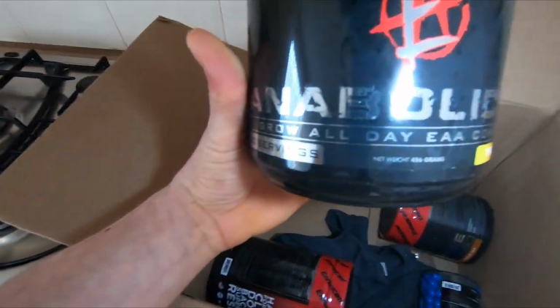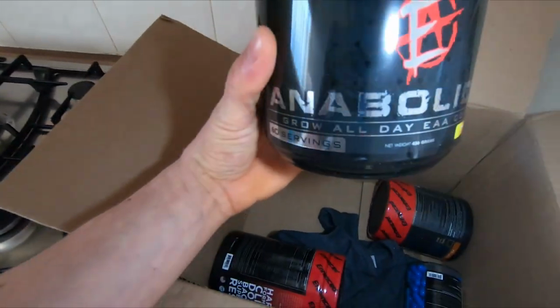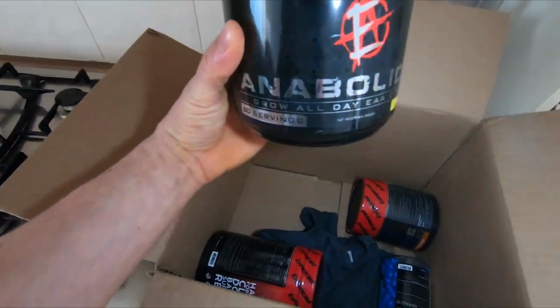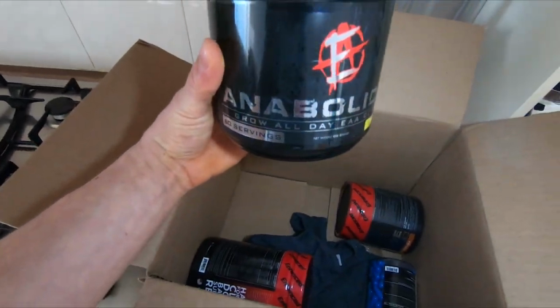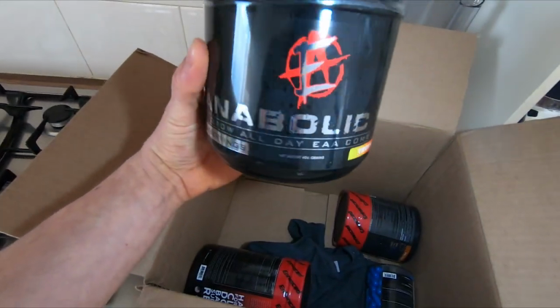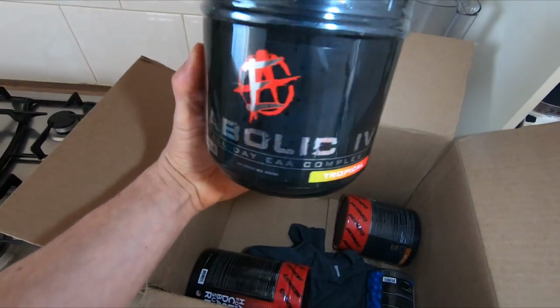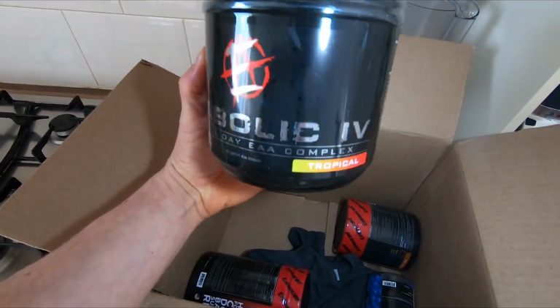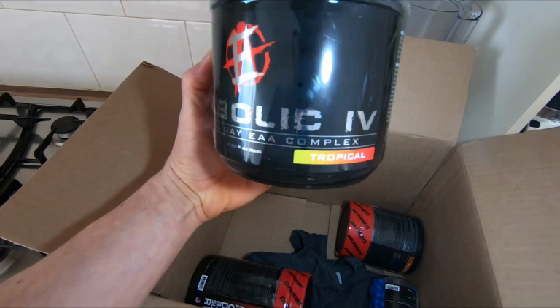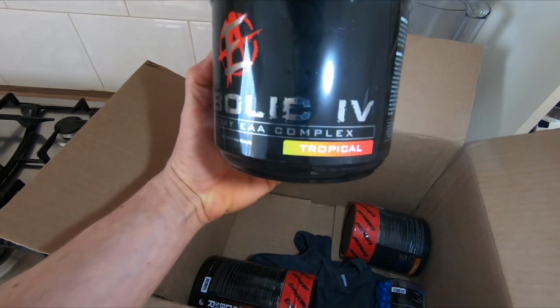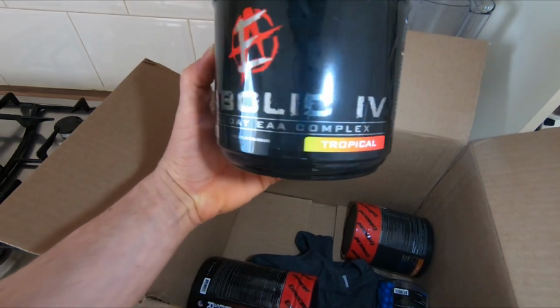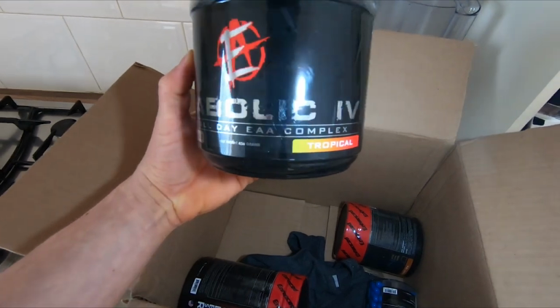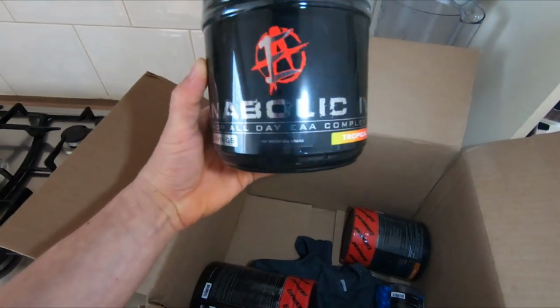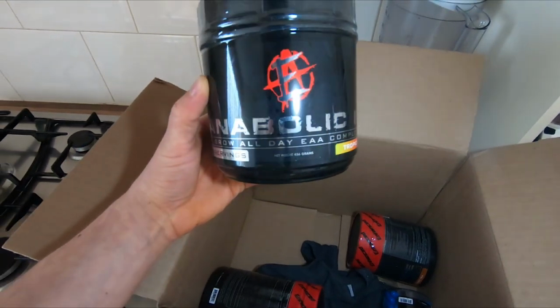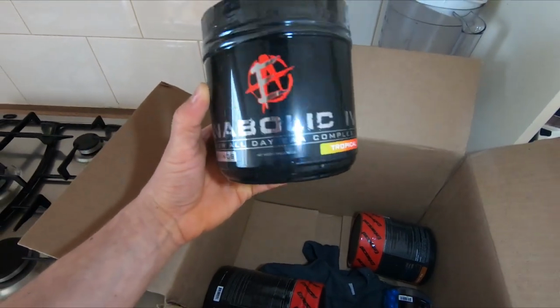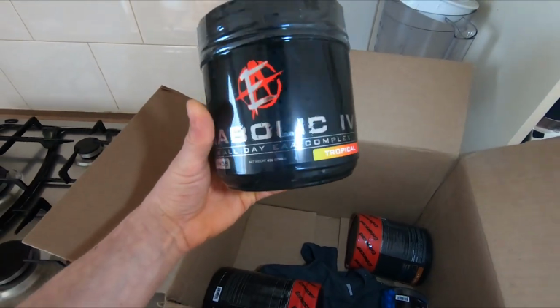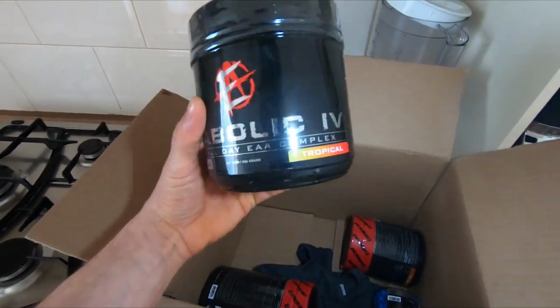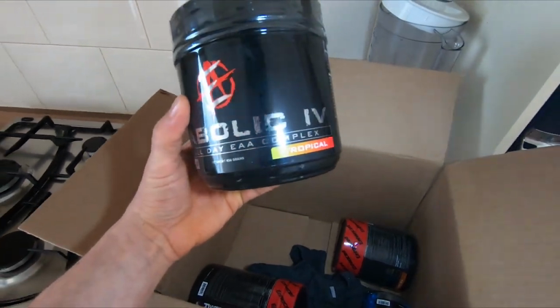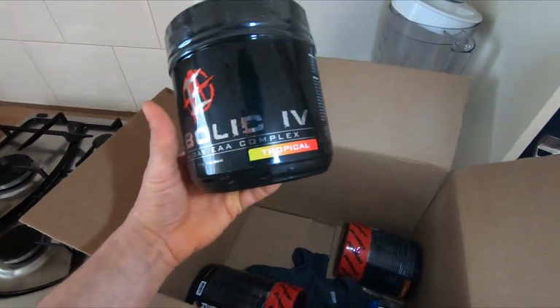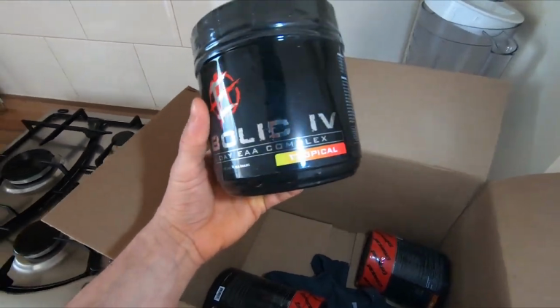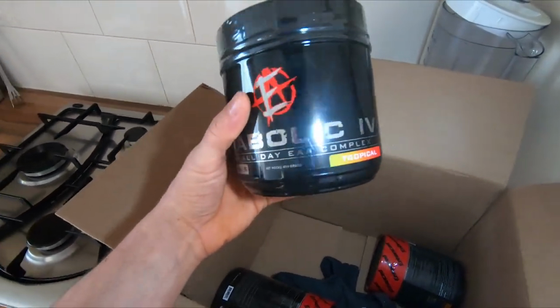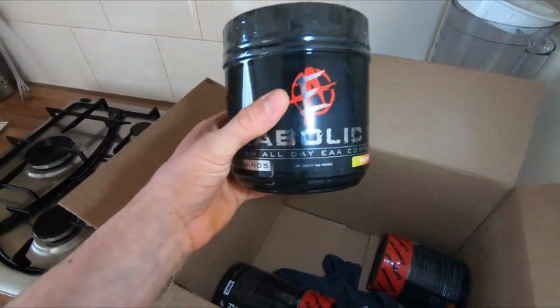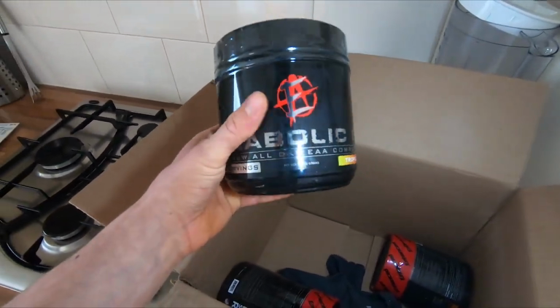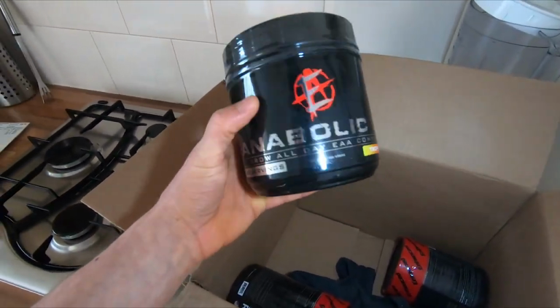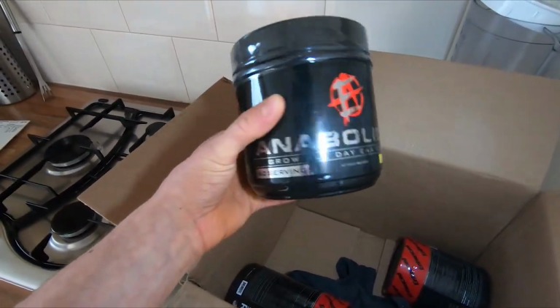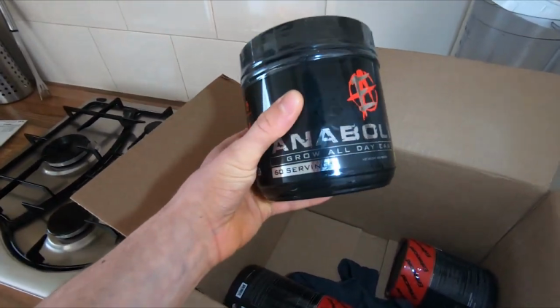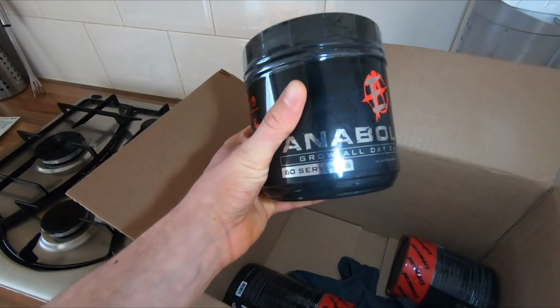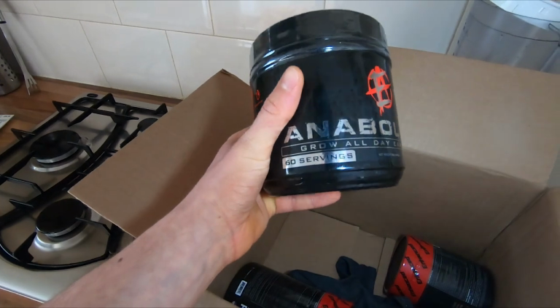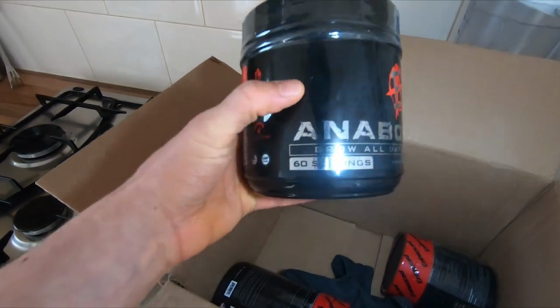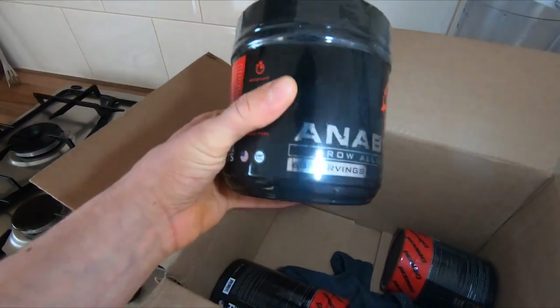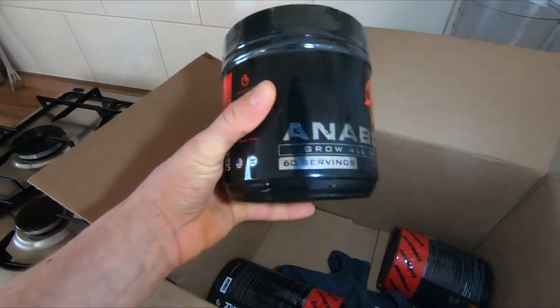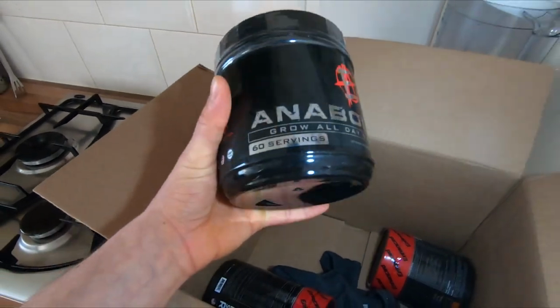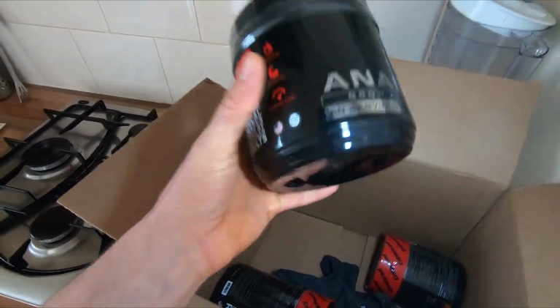So we got the Anabolic IV All Day EAA Complex — this is a big jar, 60 servings.